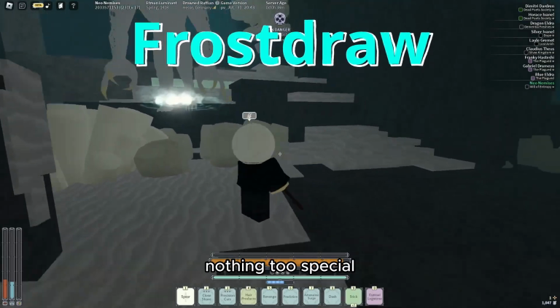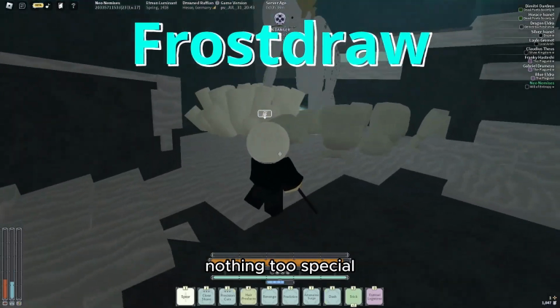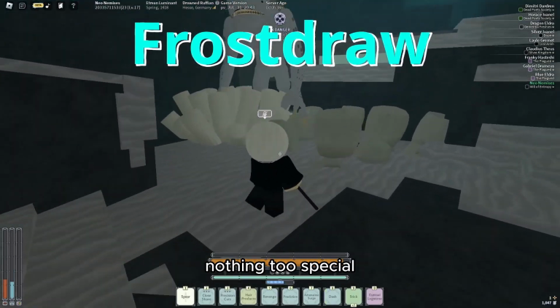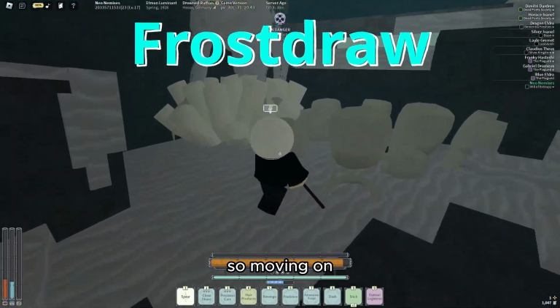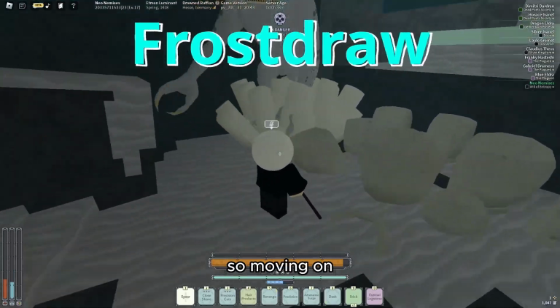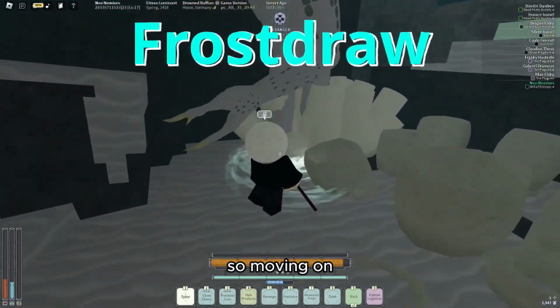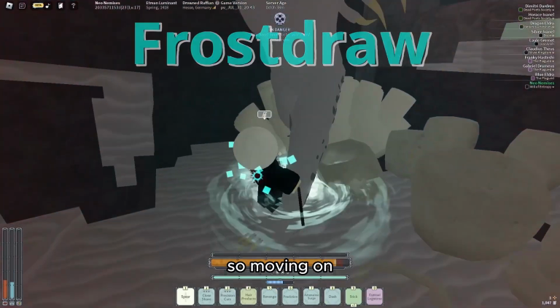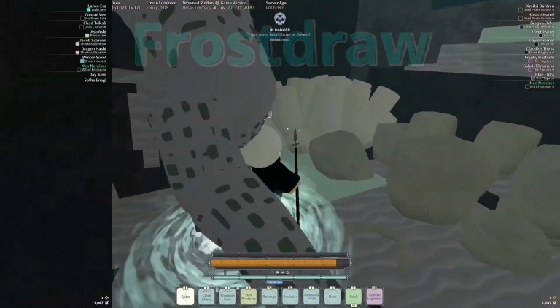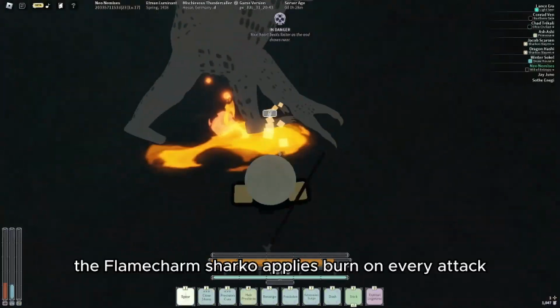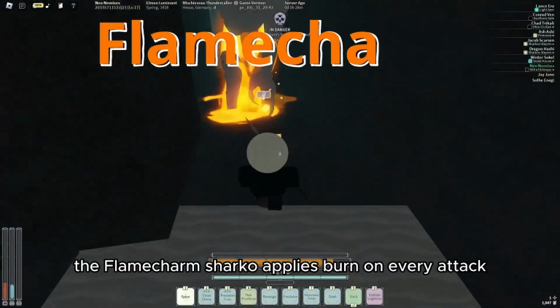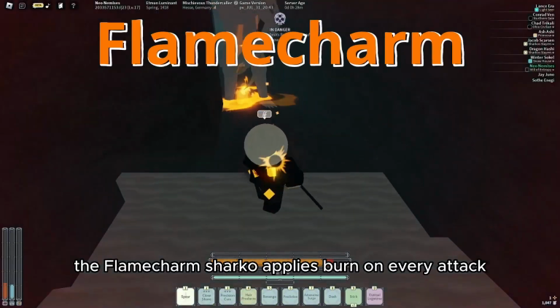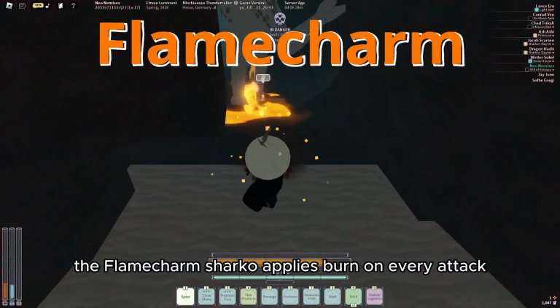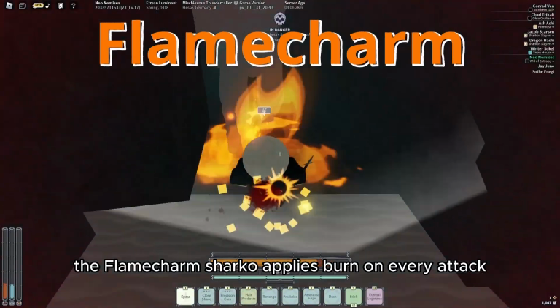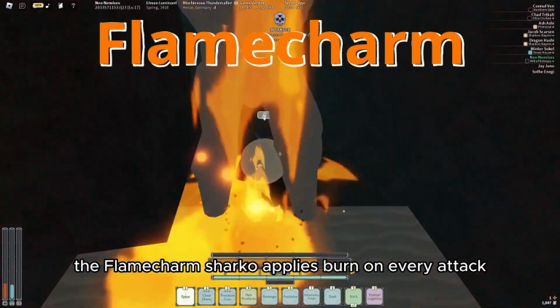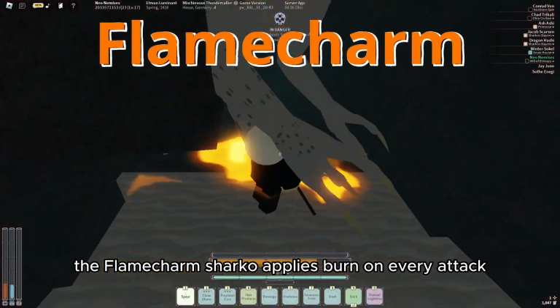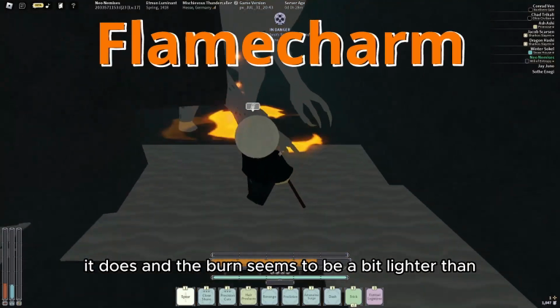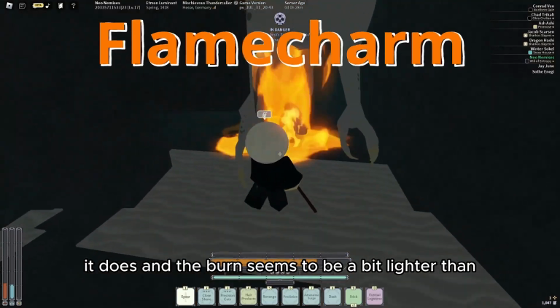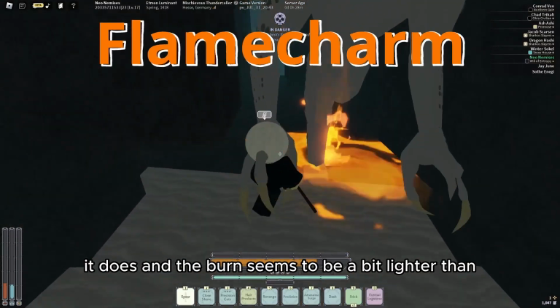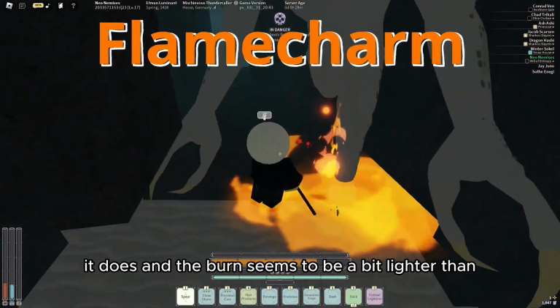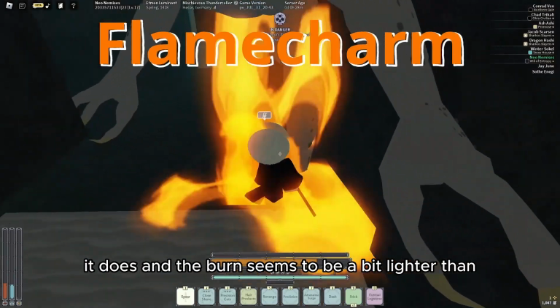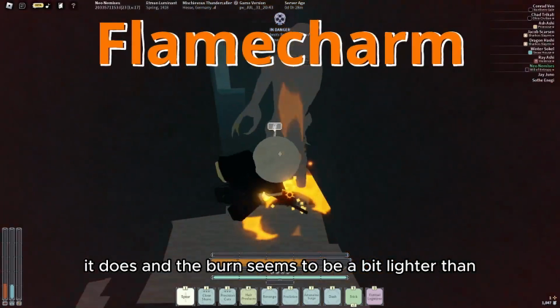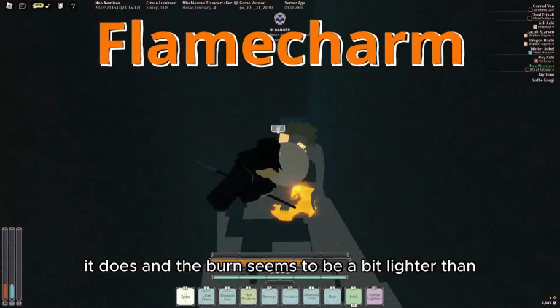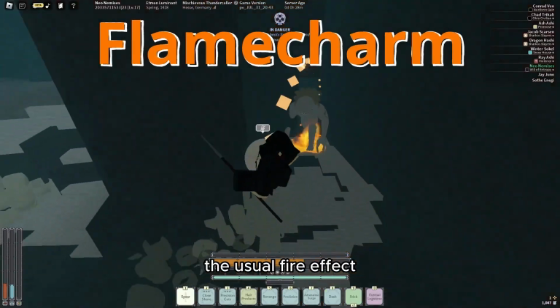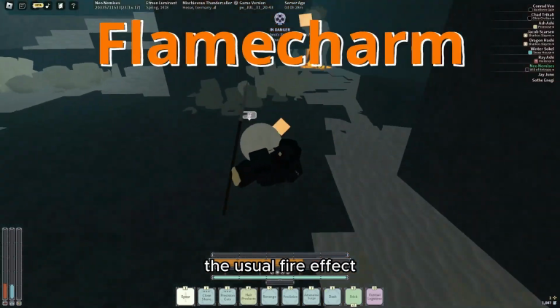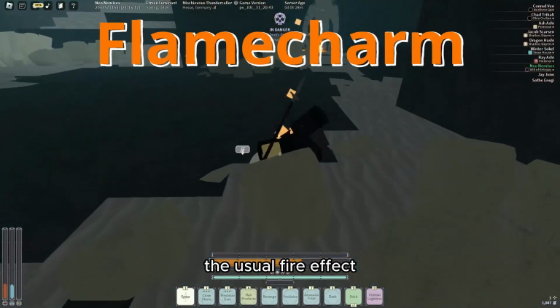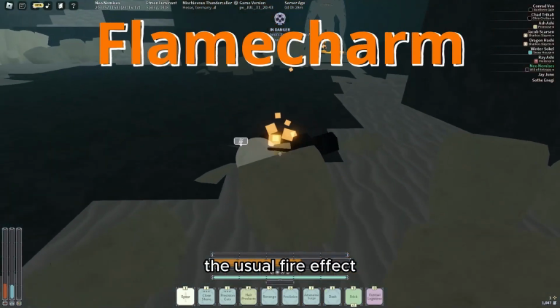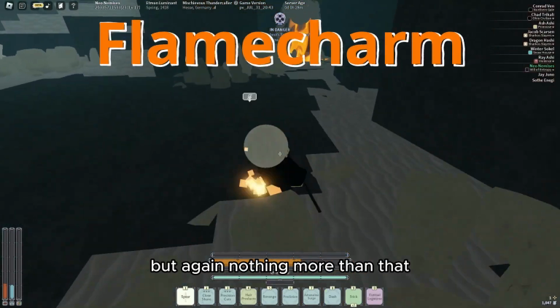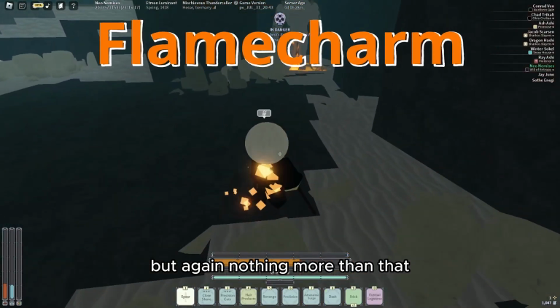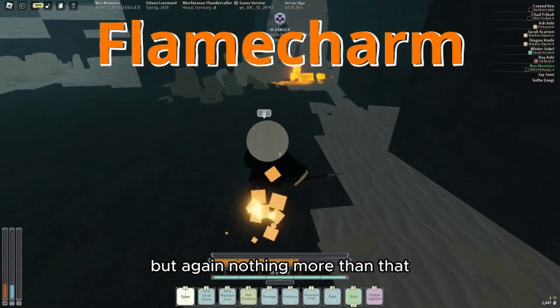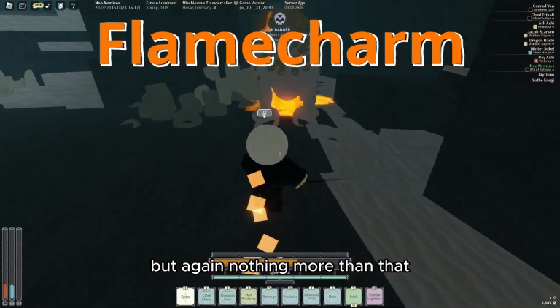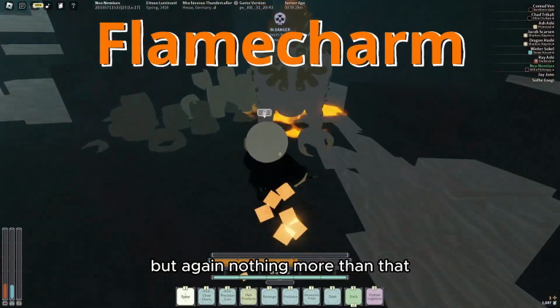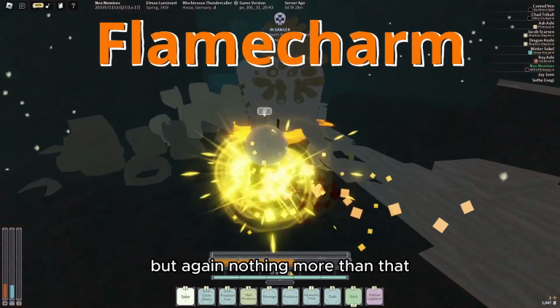The Flame Charm Sharko applies burn on every attack it does, and the burn seems to be a bit lighter than the usual fire effect, but again nothing more than that.